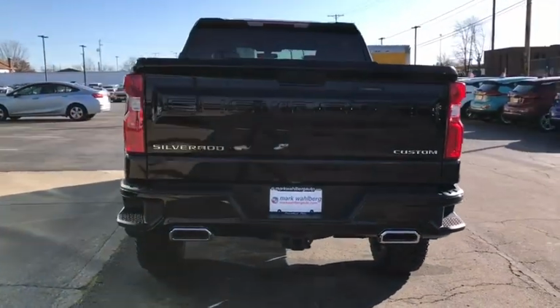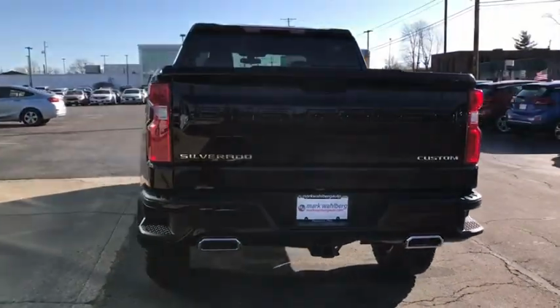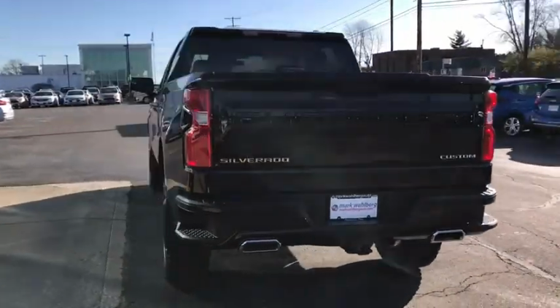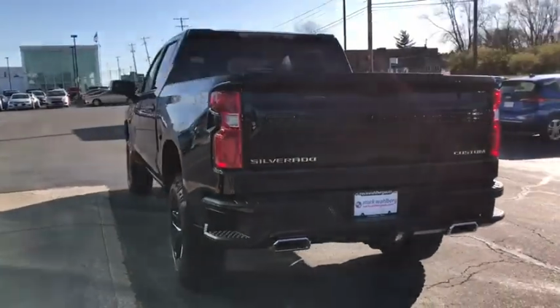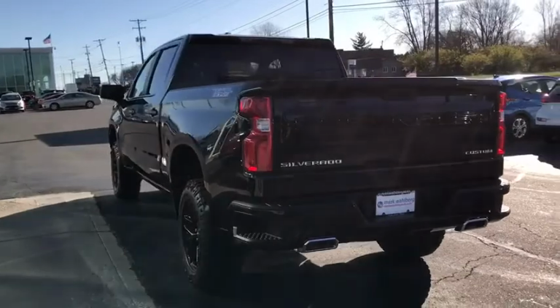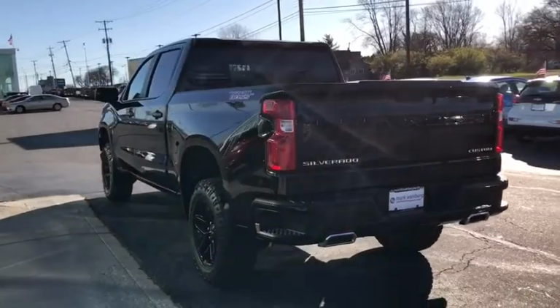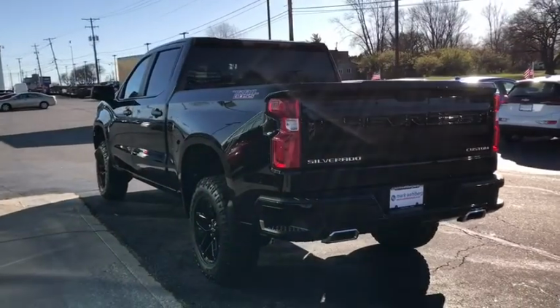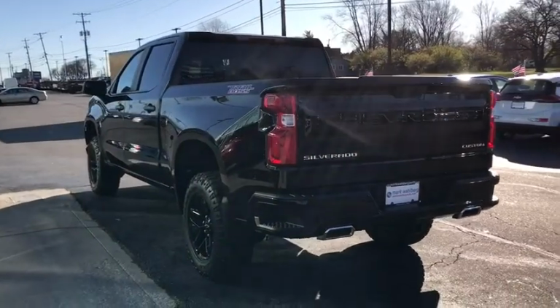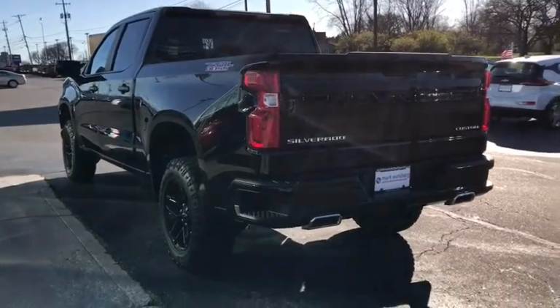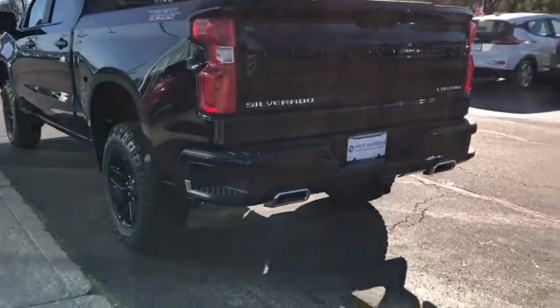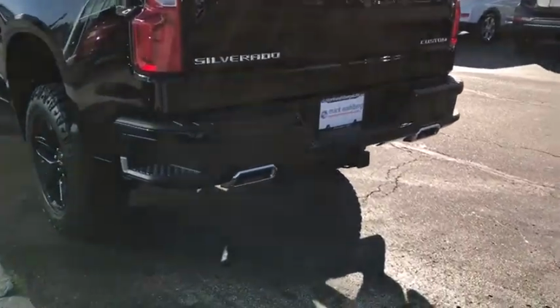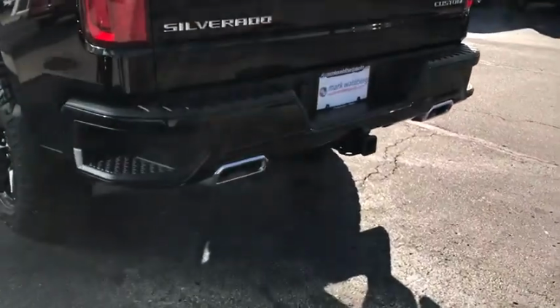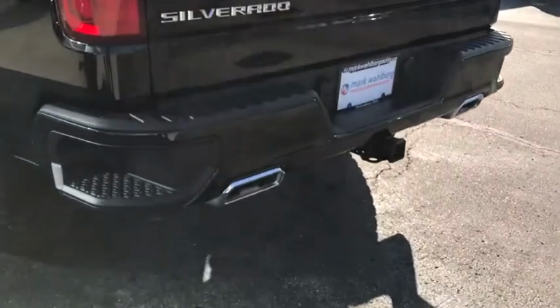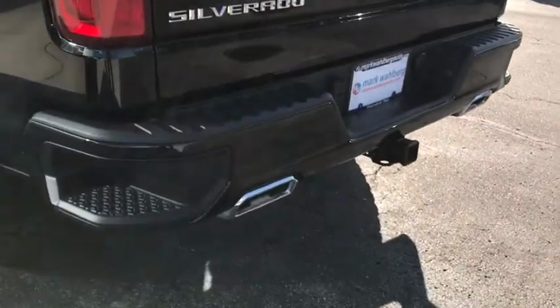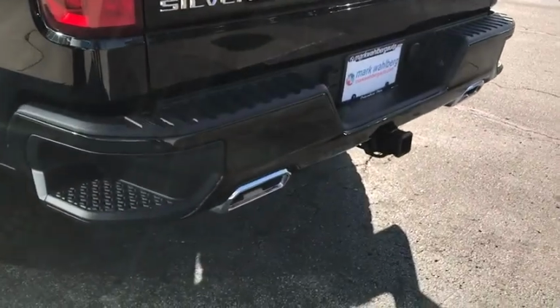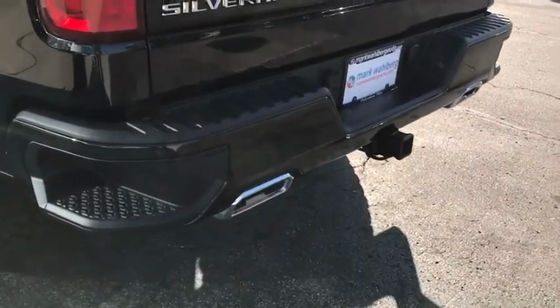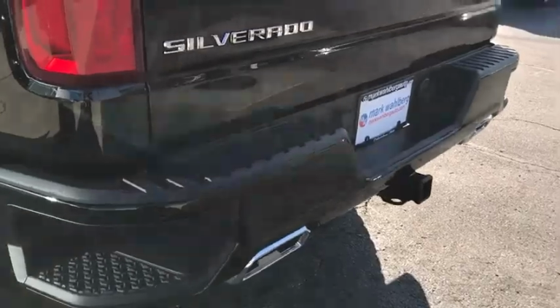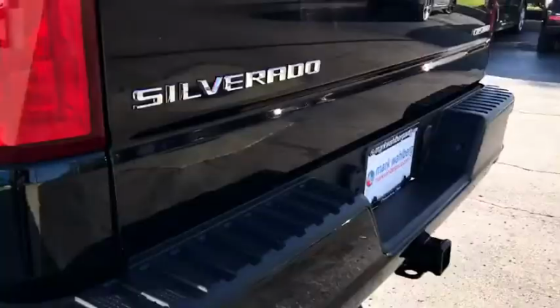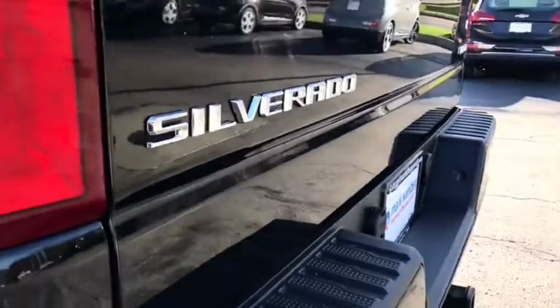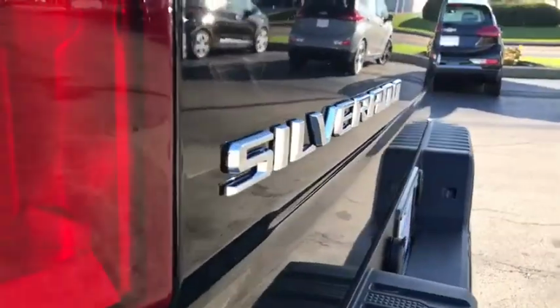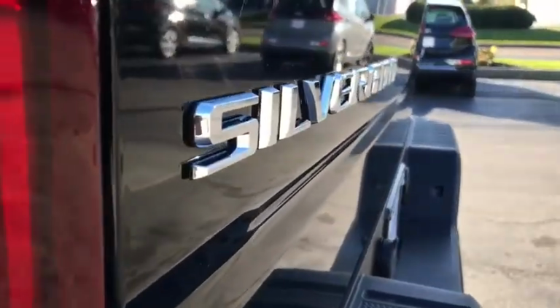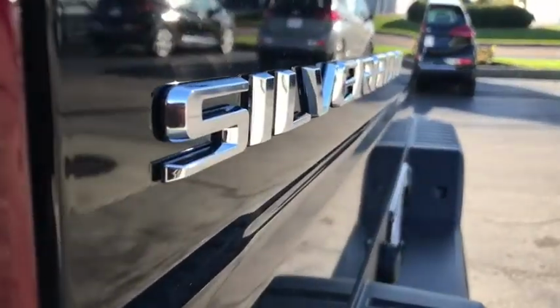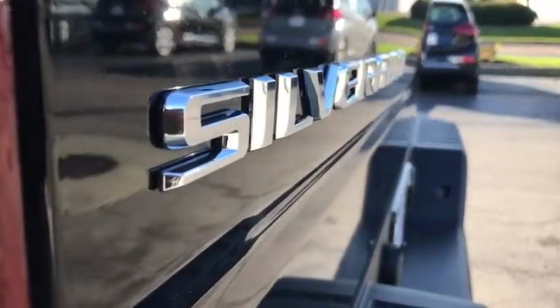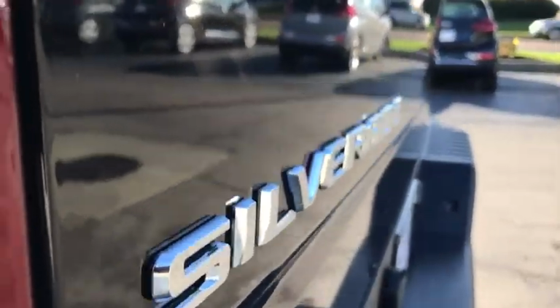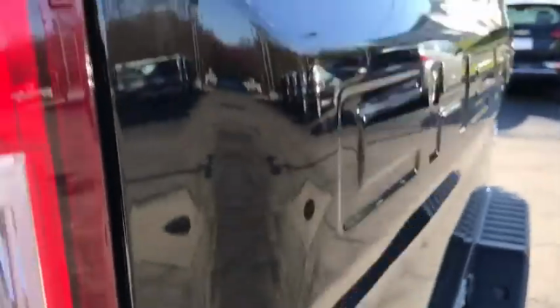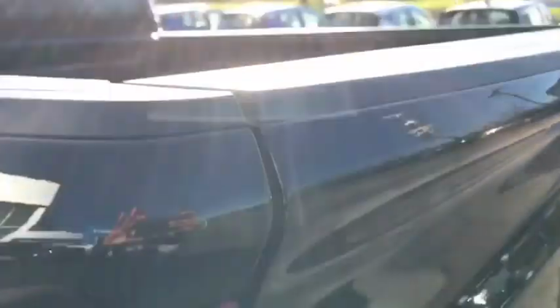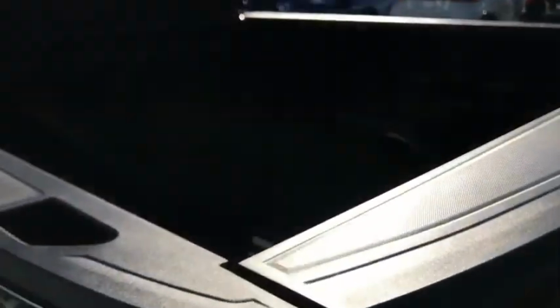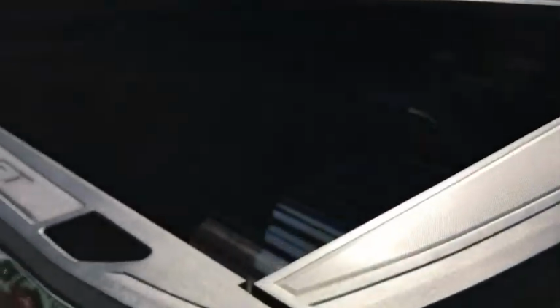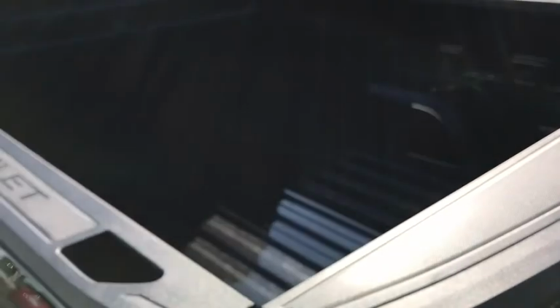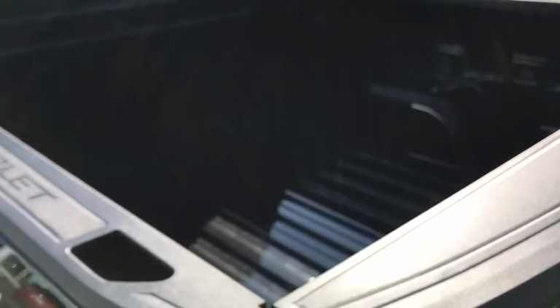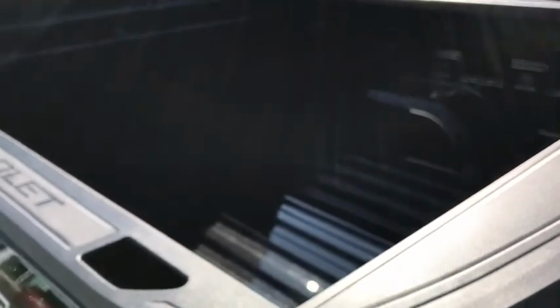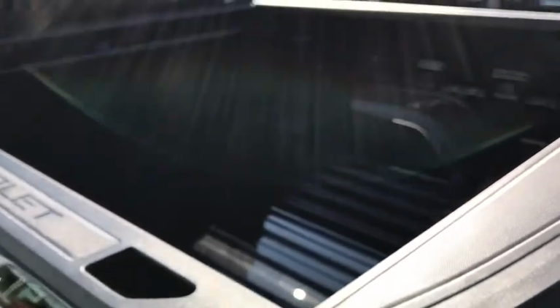Here are some of this vehicle's great options: traction control, backup camera, anti-lock braking system, keyless entry, stability control, remote engine start, tow hitch, Bluetooth, adjustable steering wheel, power steering, floor mats.